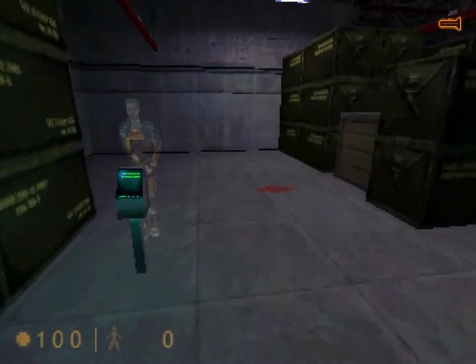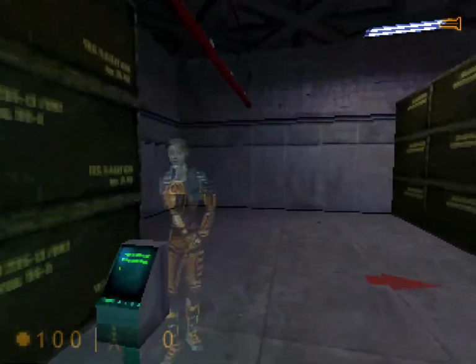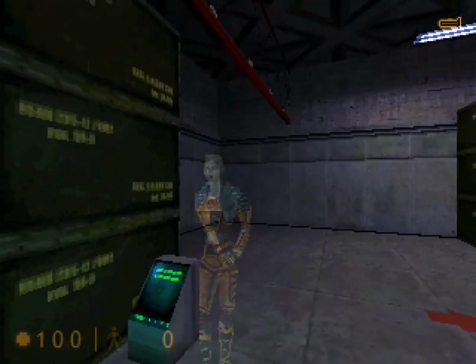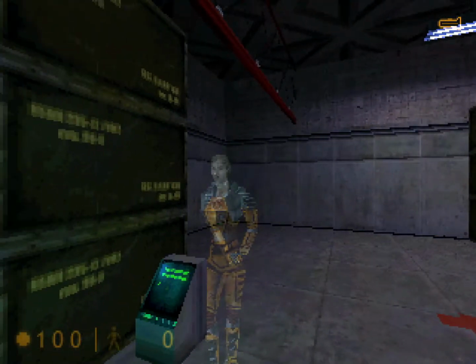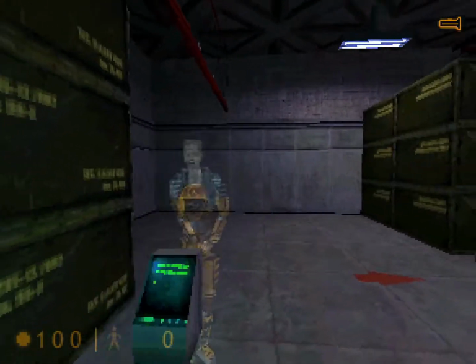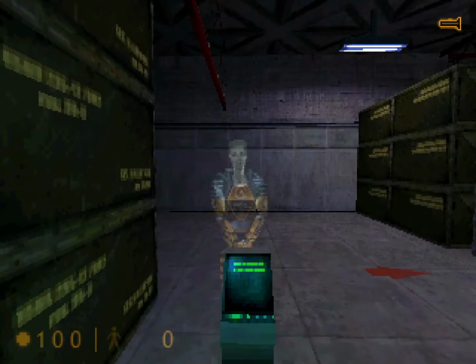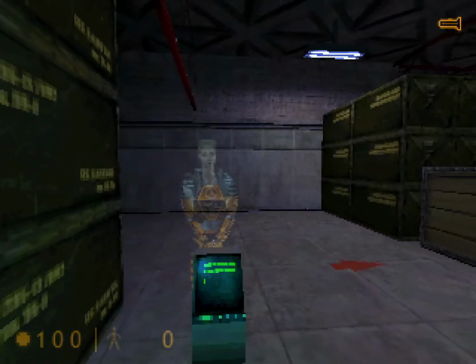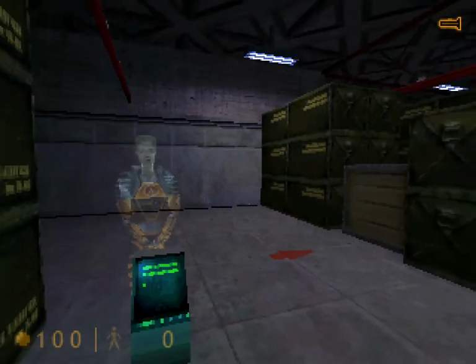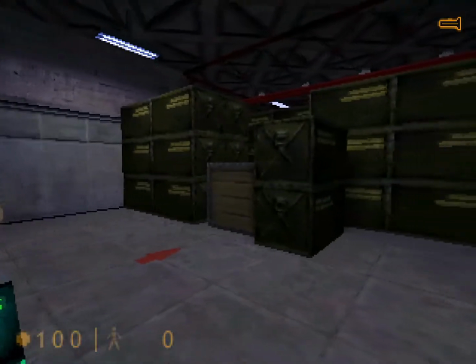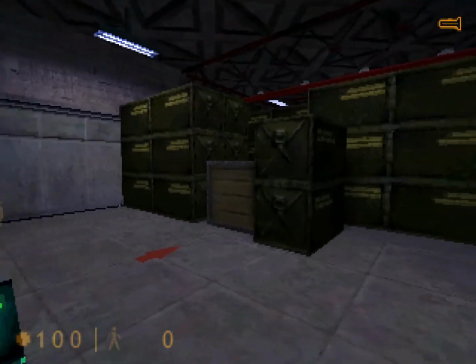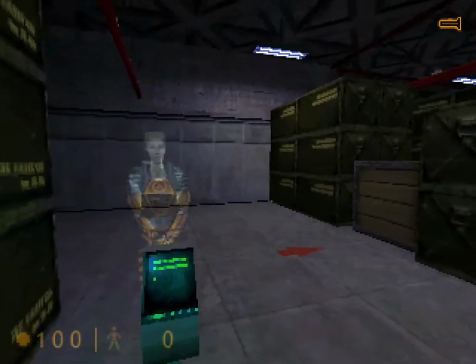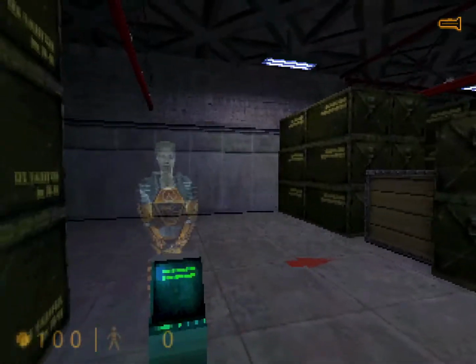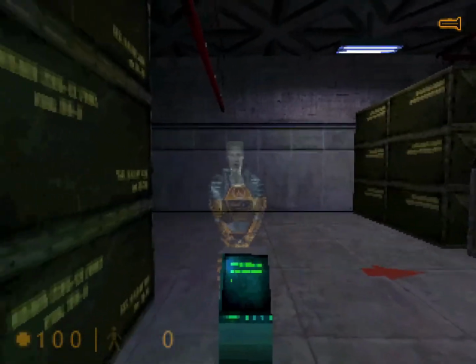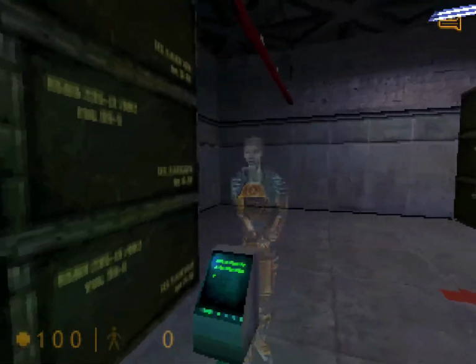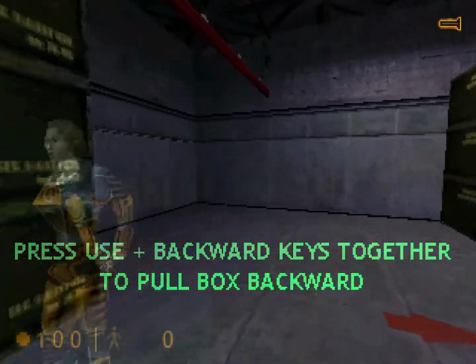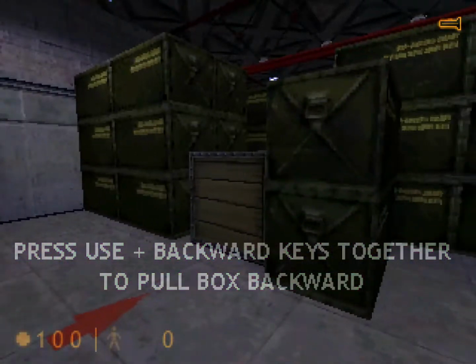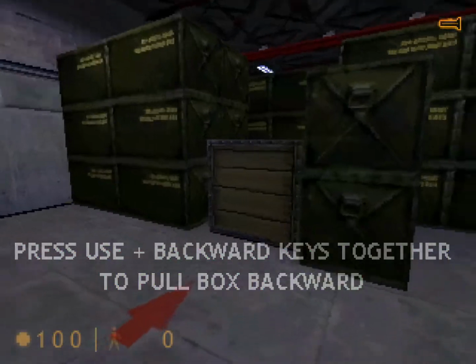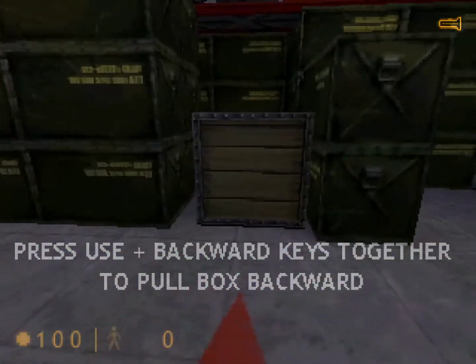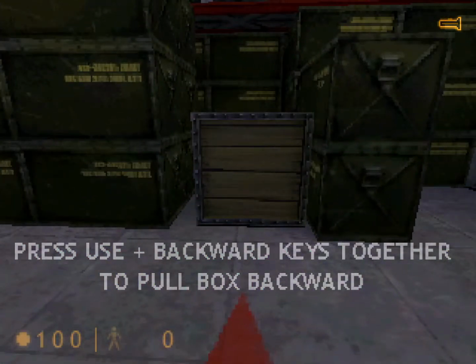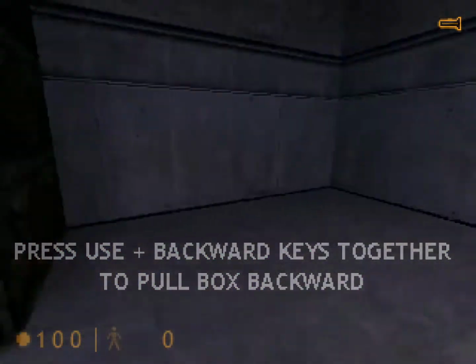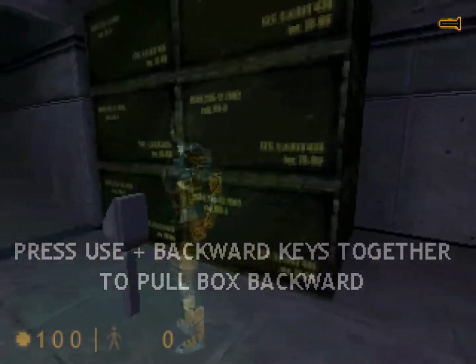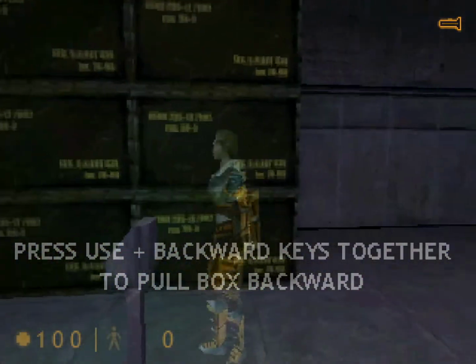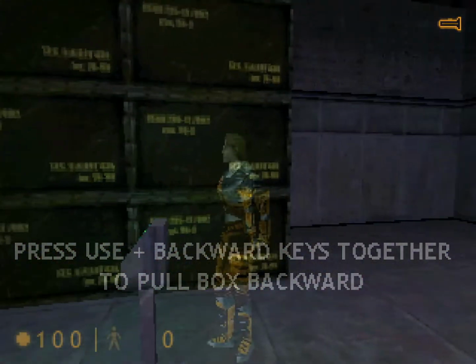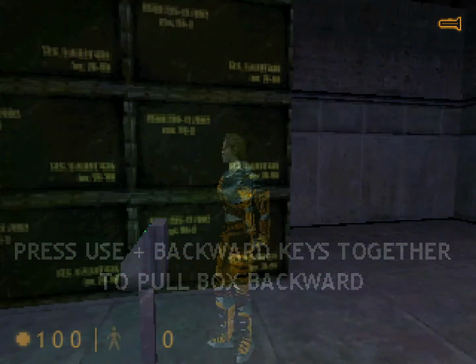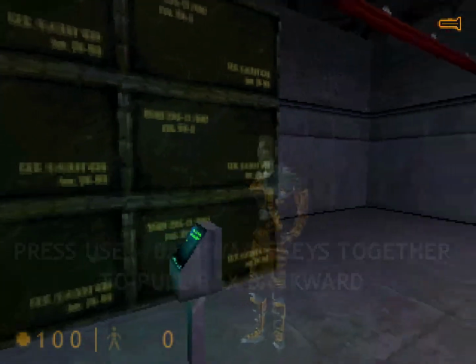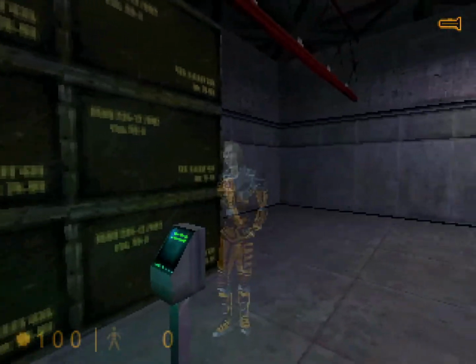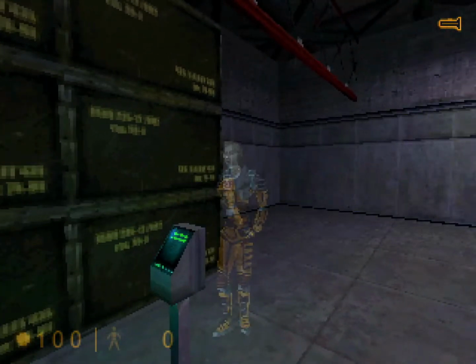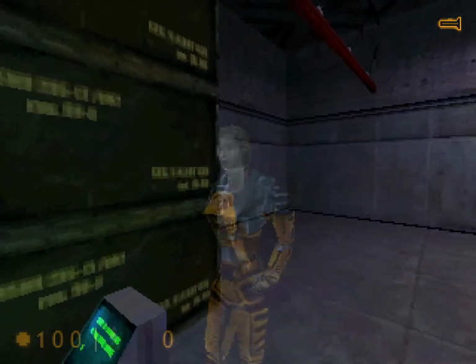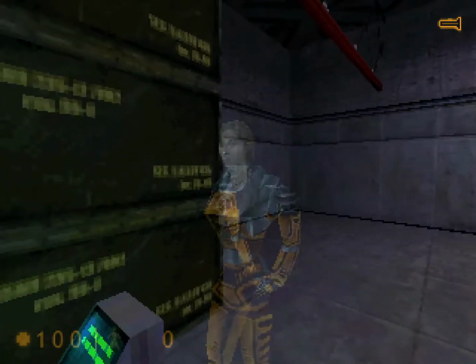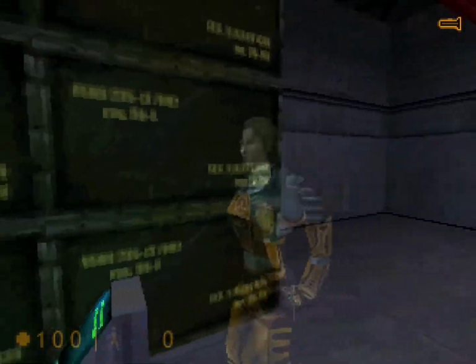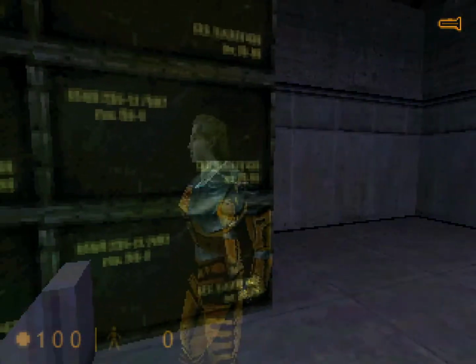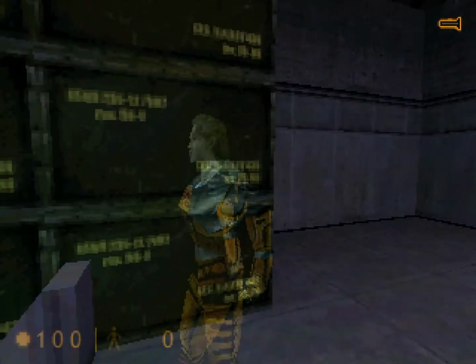If you can't push the obstacle out of your way, you might try pulling it. To pull a box, move up to it and press your use key. While holding down the use key to keep a grip on the box, move slowly backward. The box will come along with you.